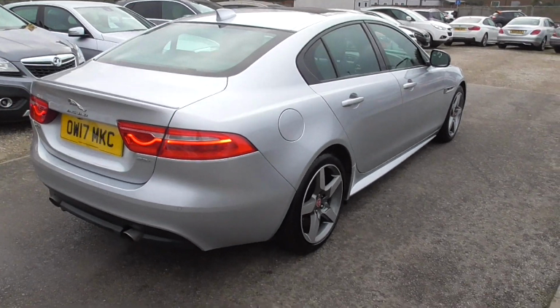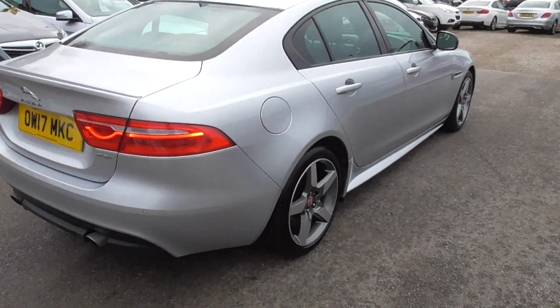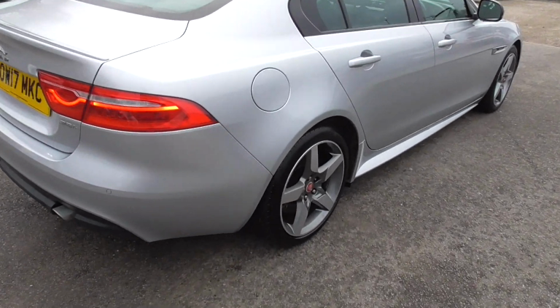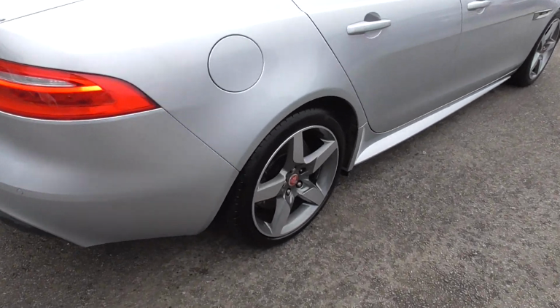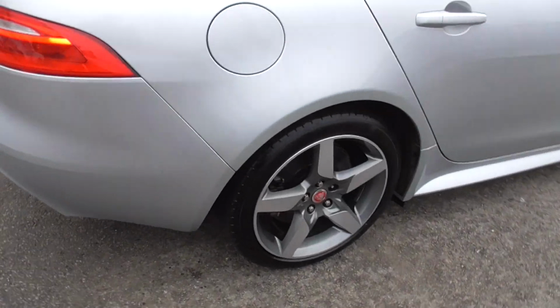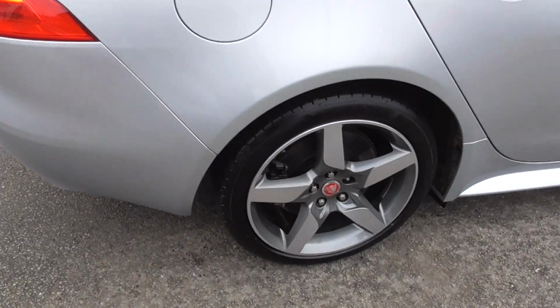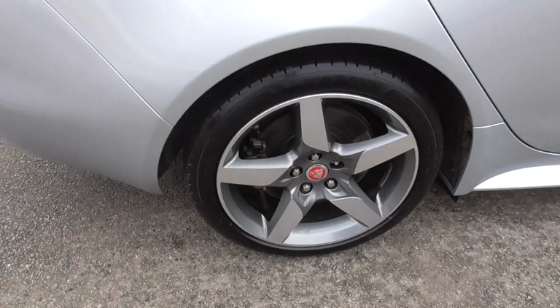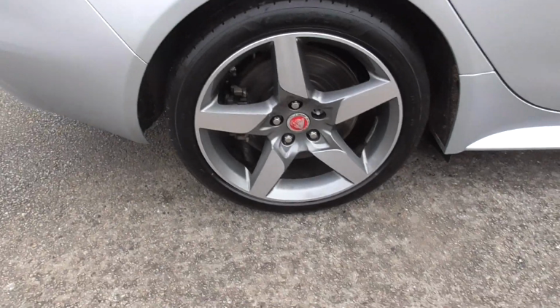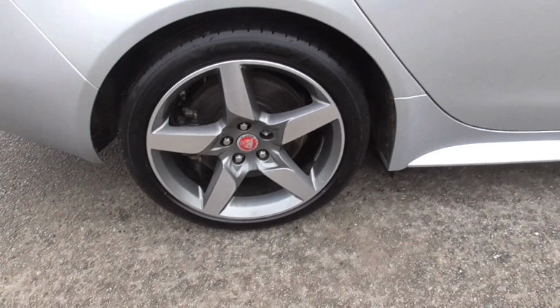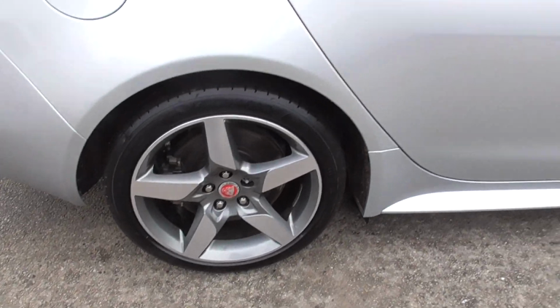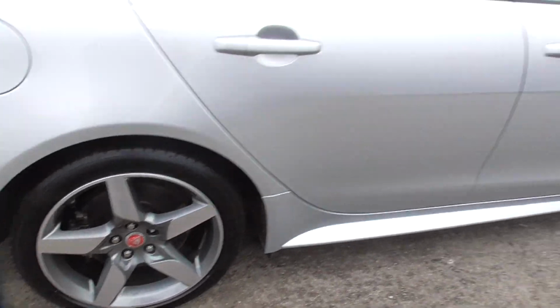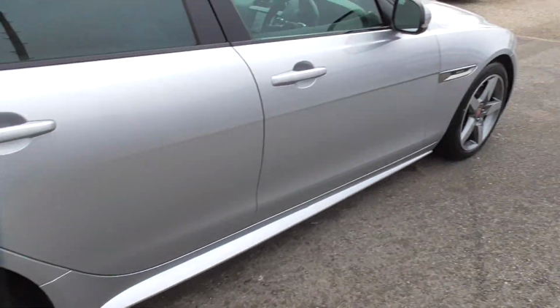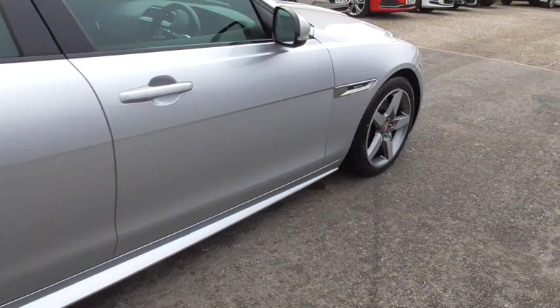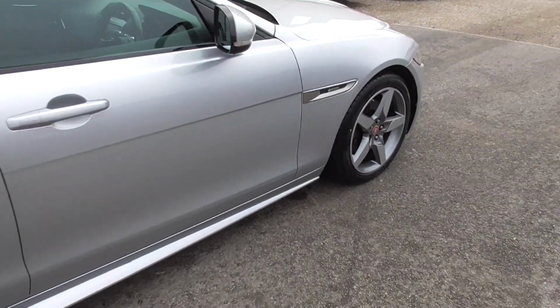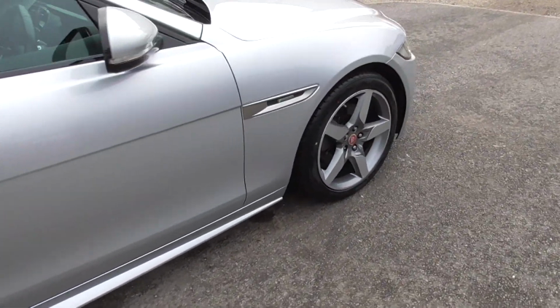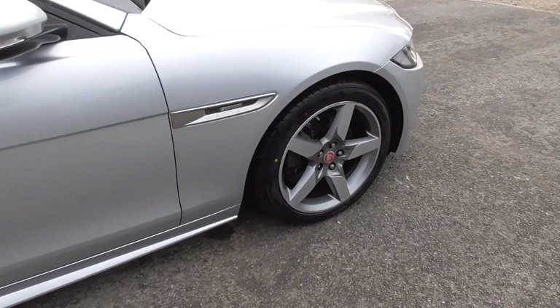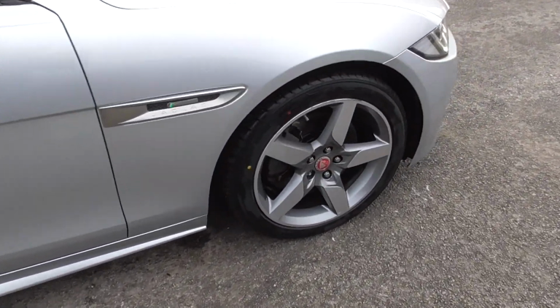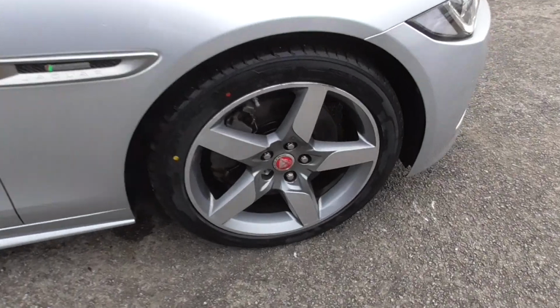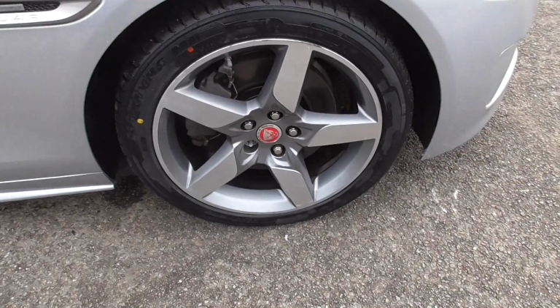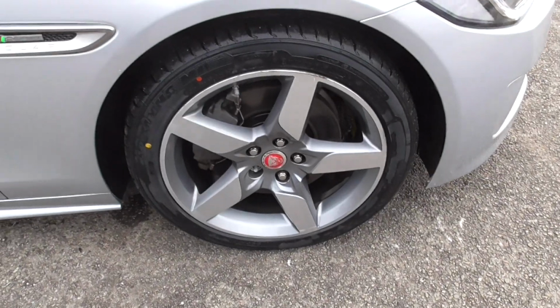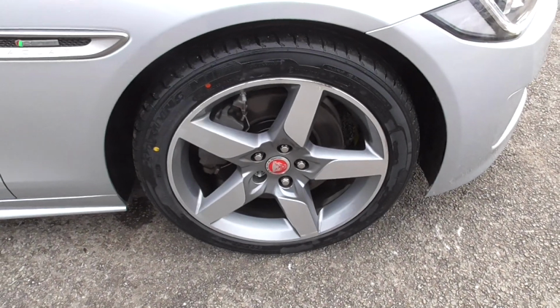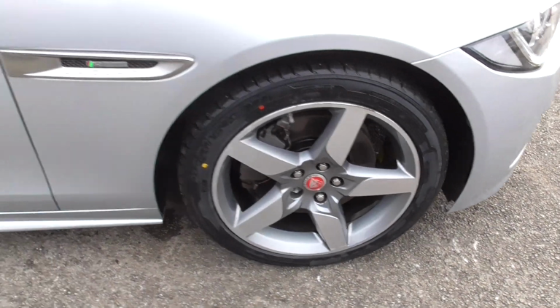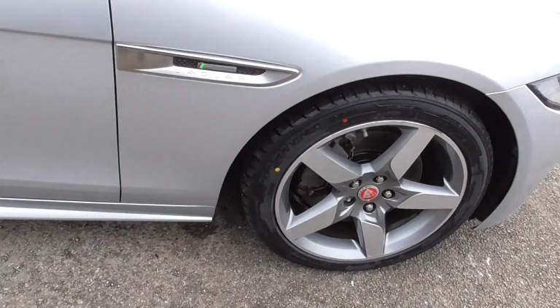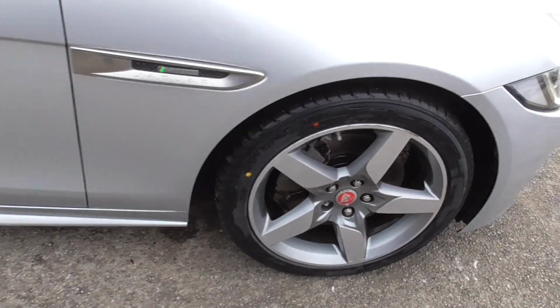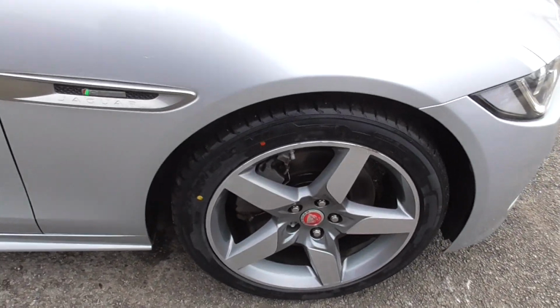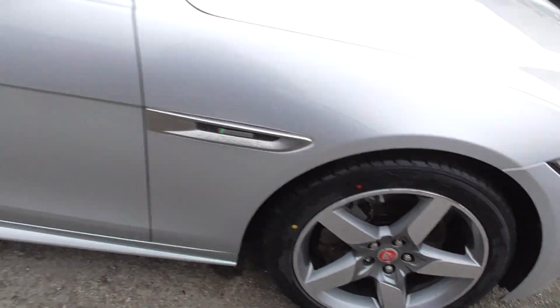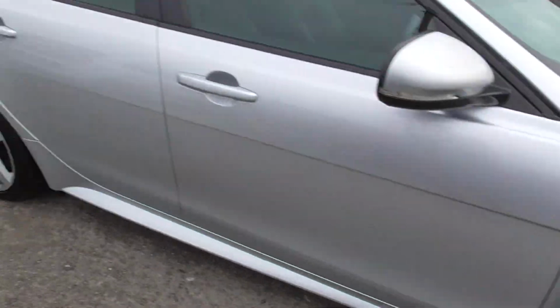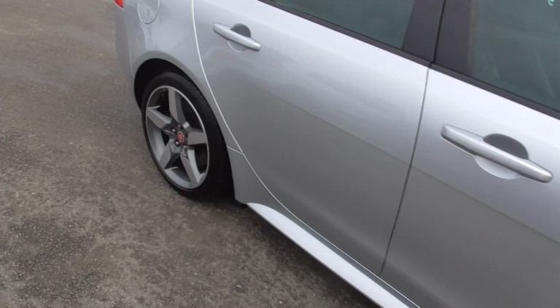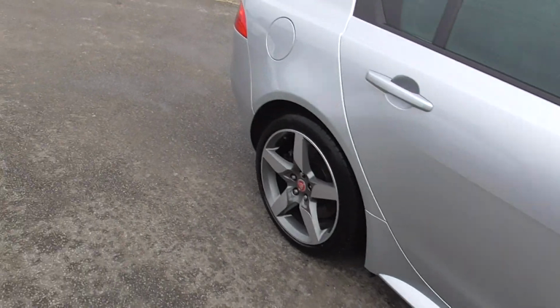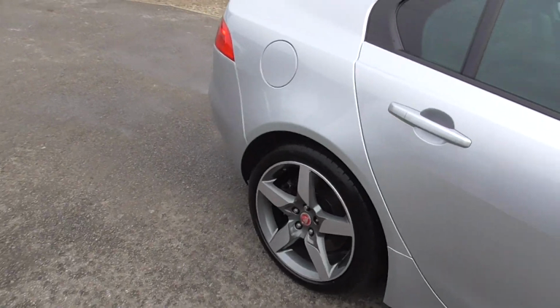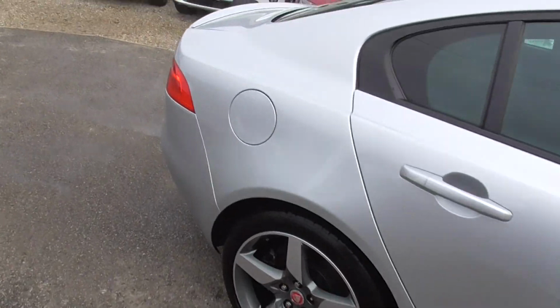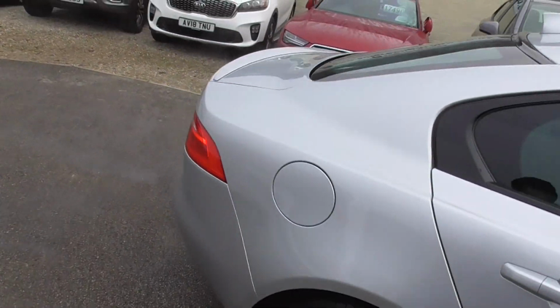Lovely wheels on it with a diamond cut finish, all pretty much unmarked. Front wheel there in really good condition. Brand new tyres on the front, and decent tyres on the back — but they are brand new up front.